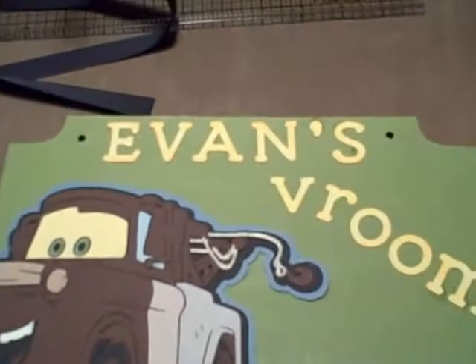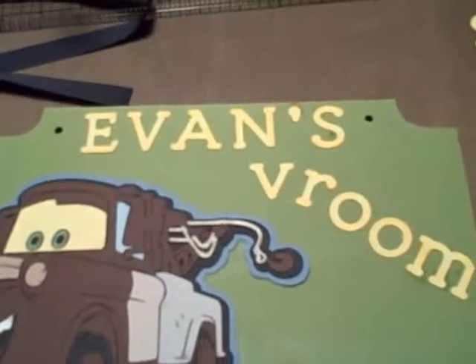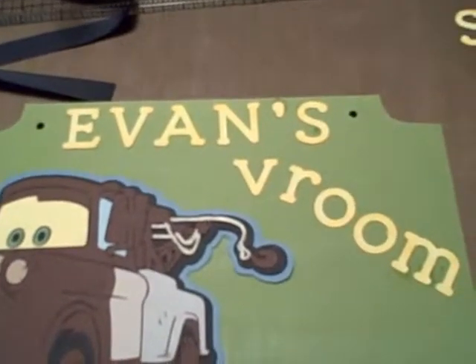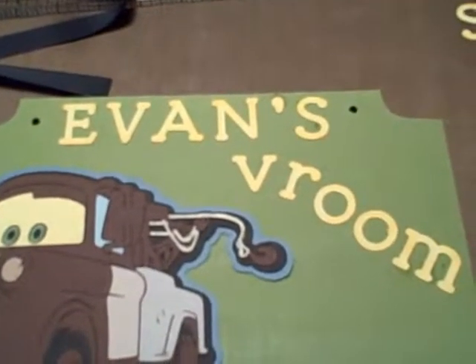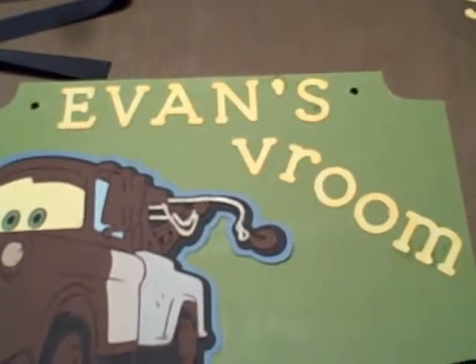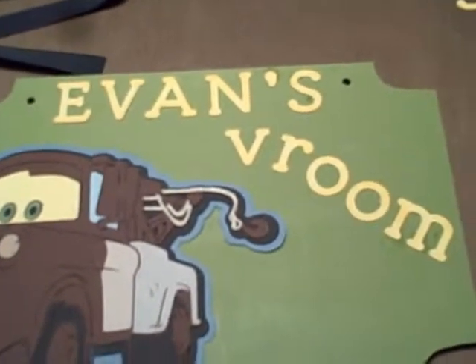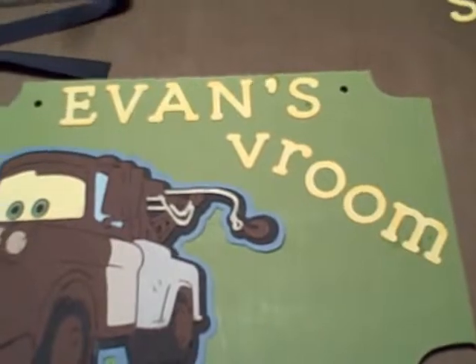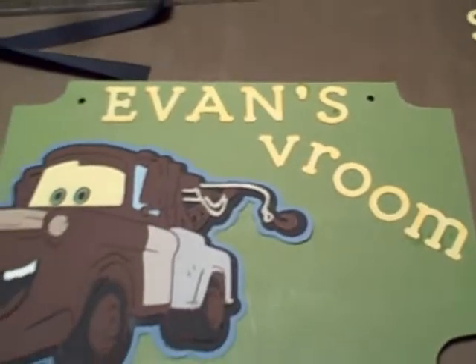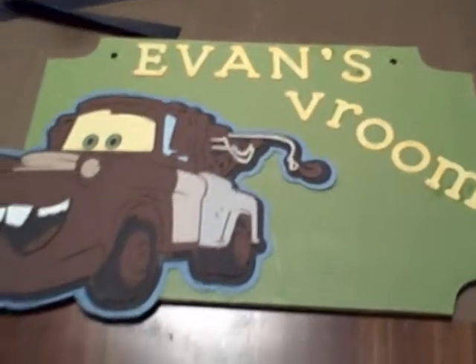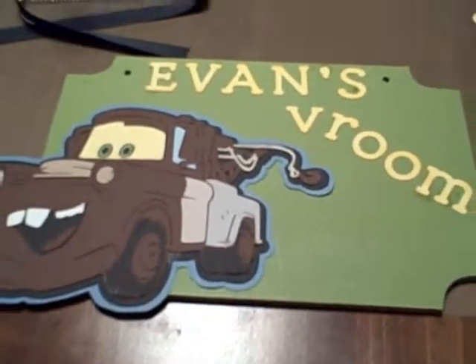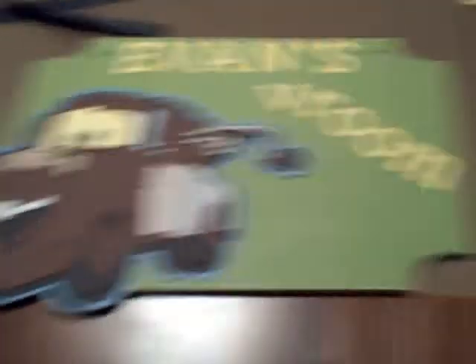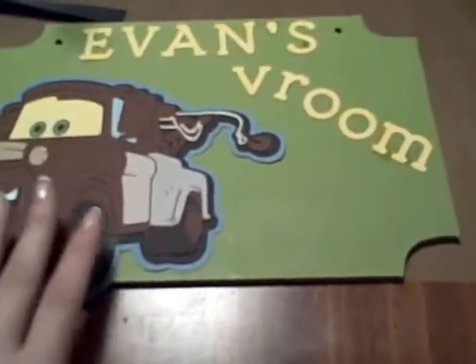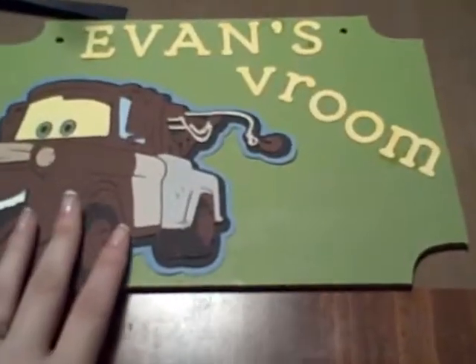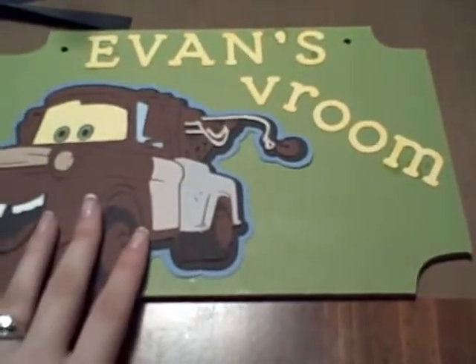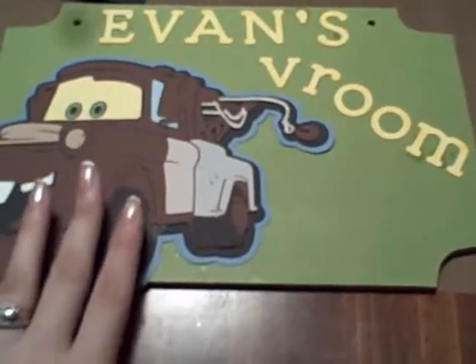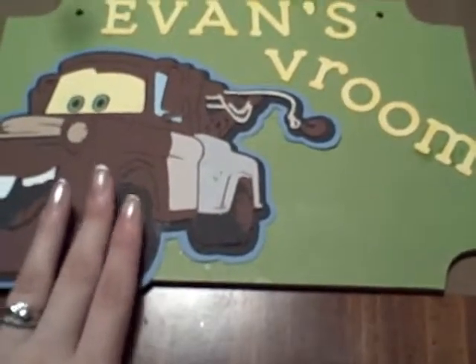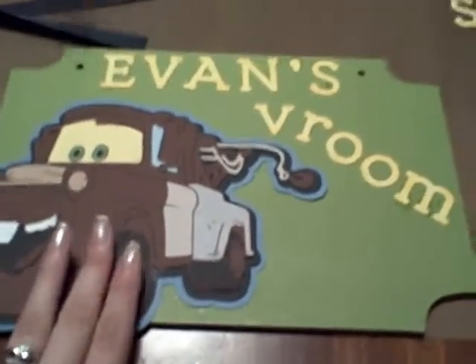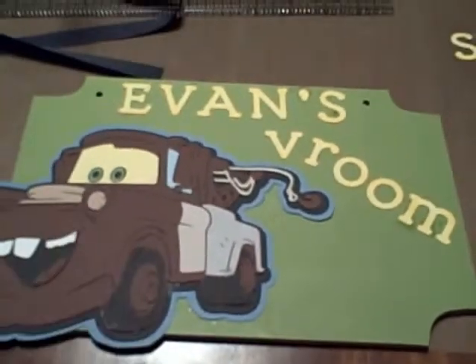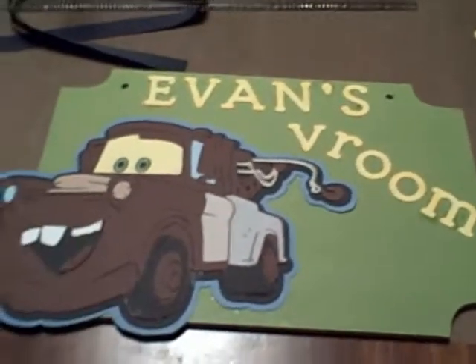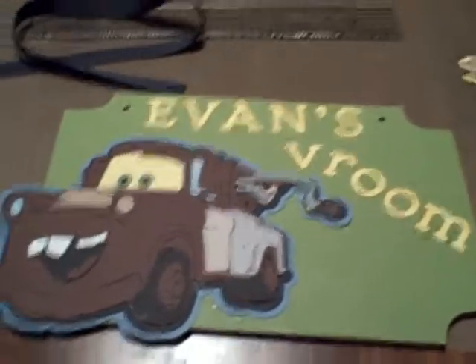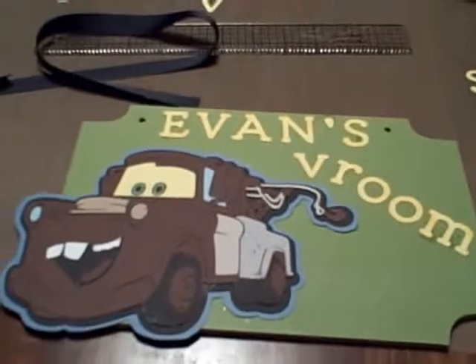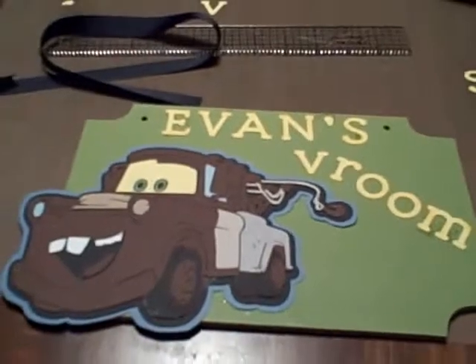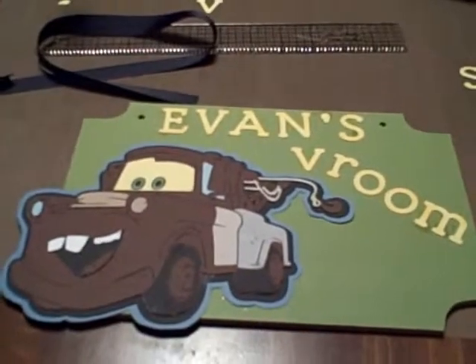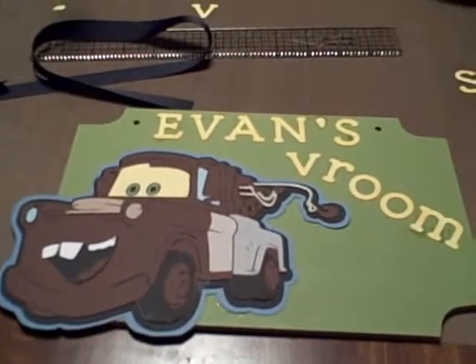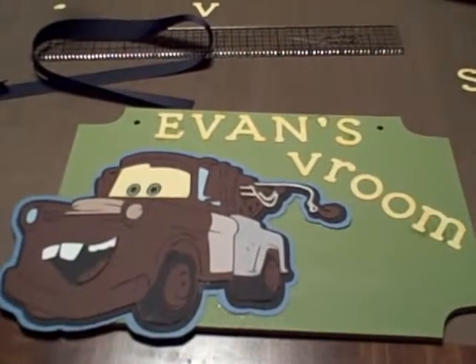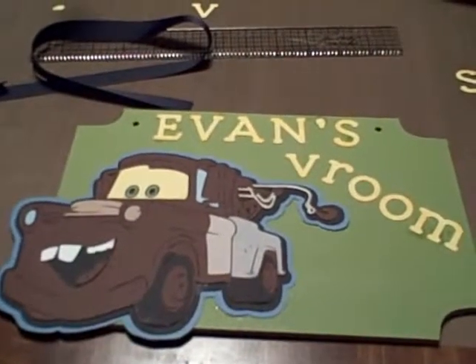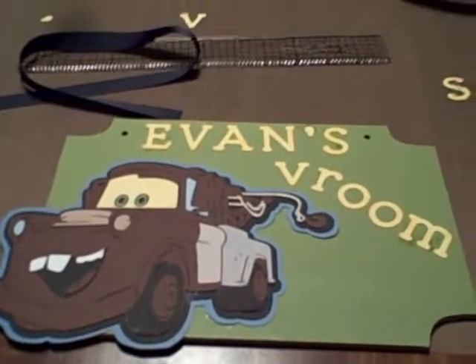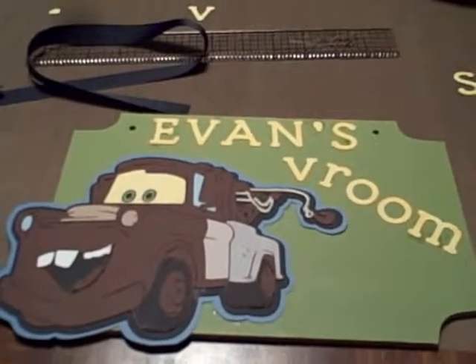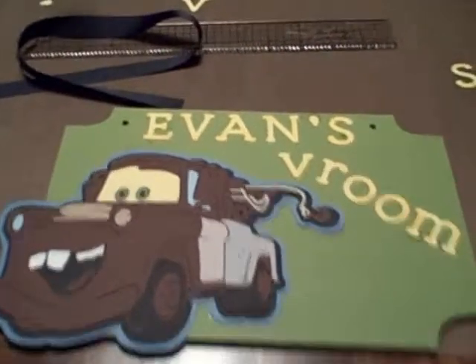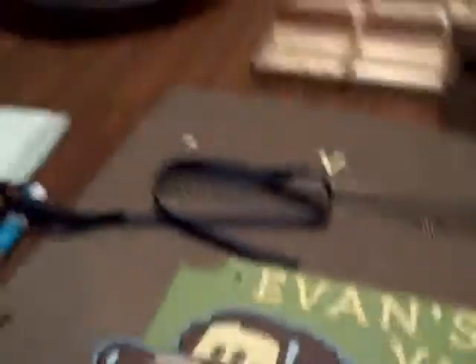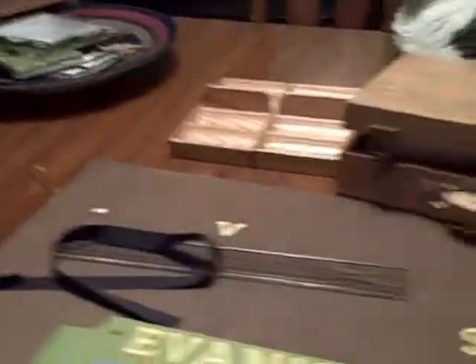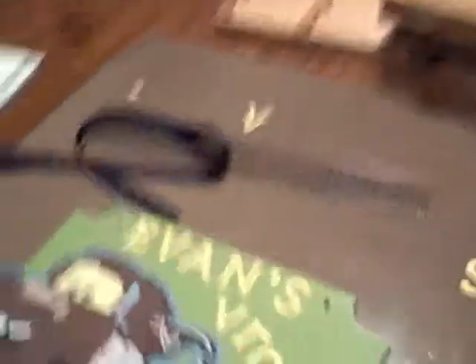OMG, how adorable is that? Evans vroom. Like I said, this will probably be velcro. I haven't decided if I'm going to do that or not, but how cute is that?